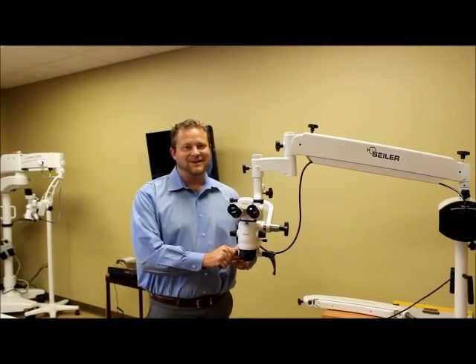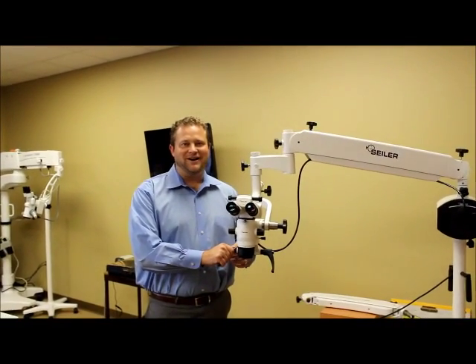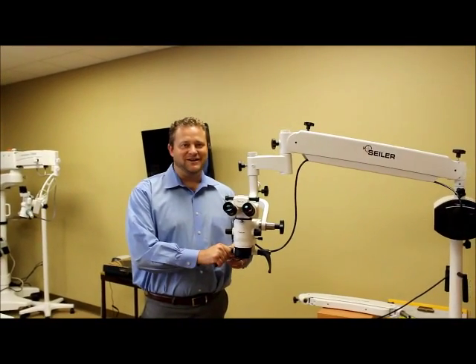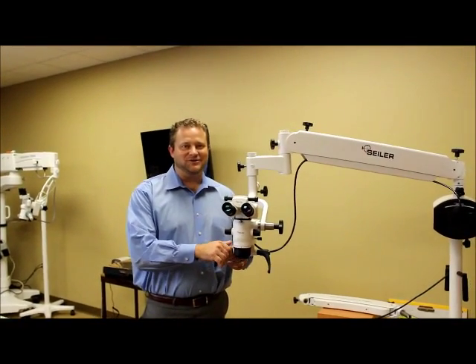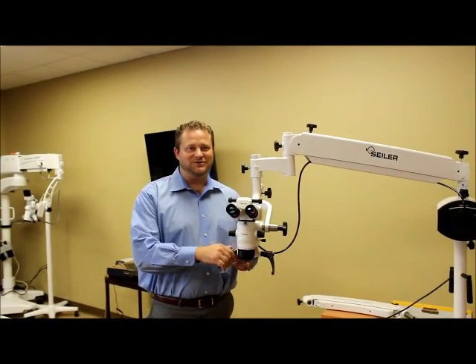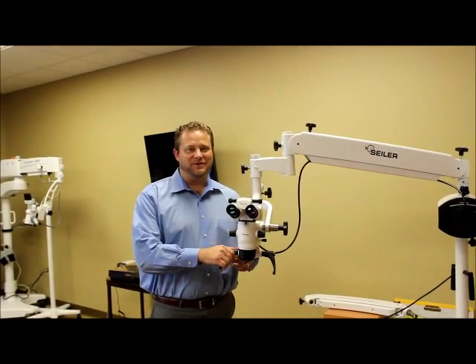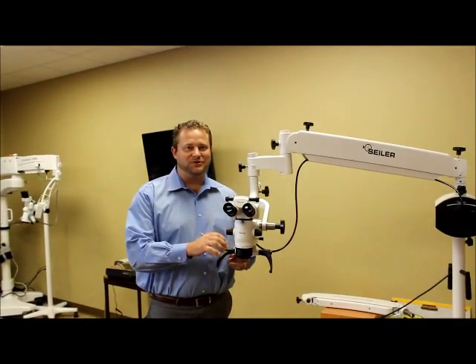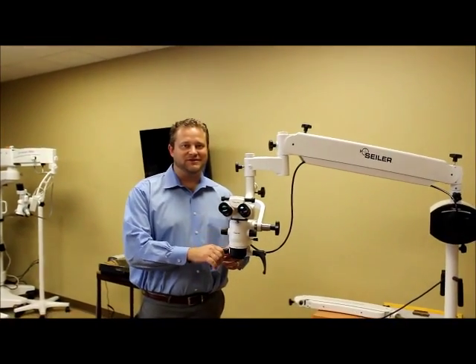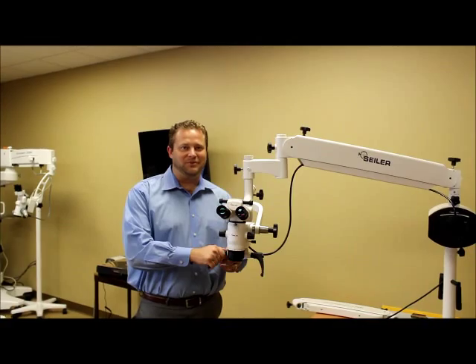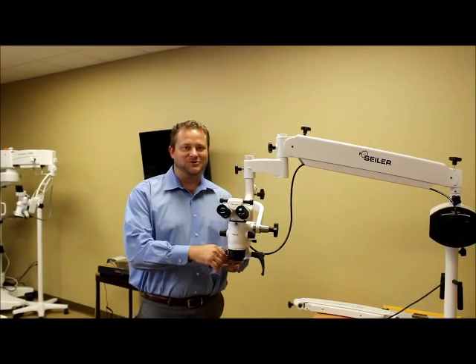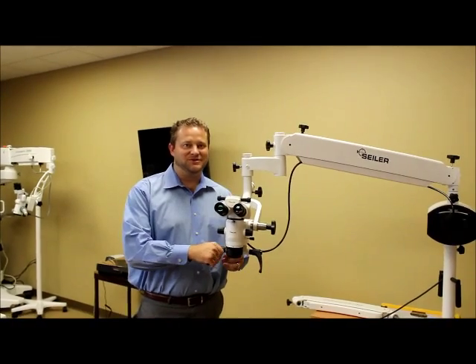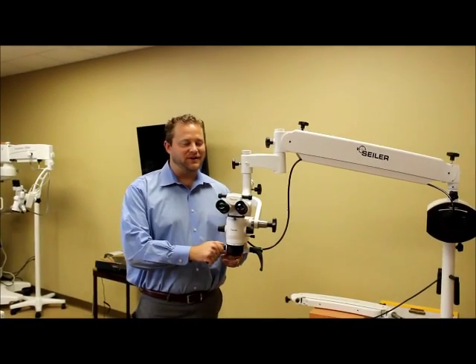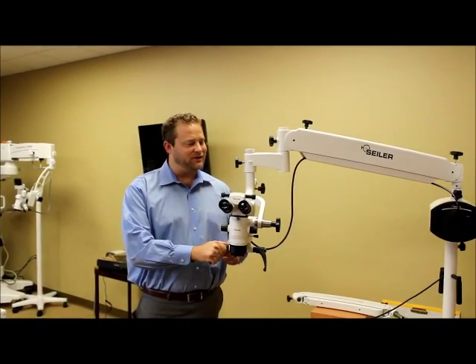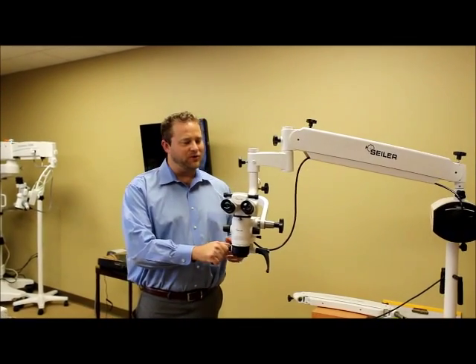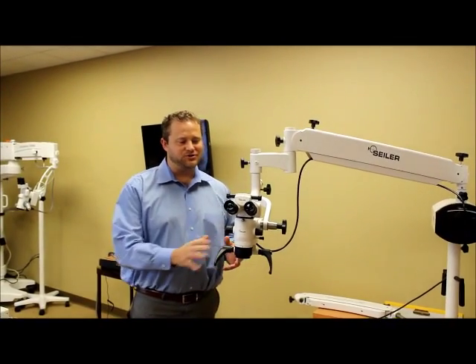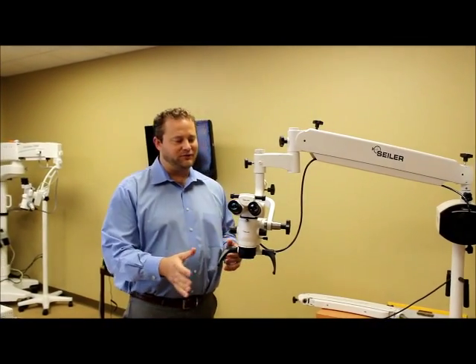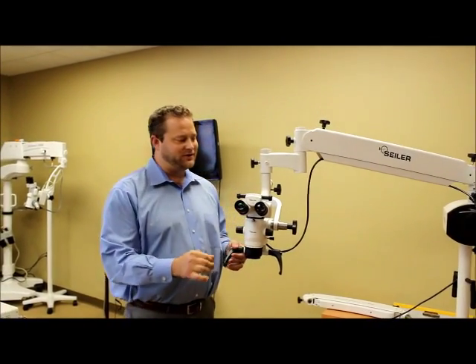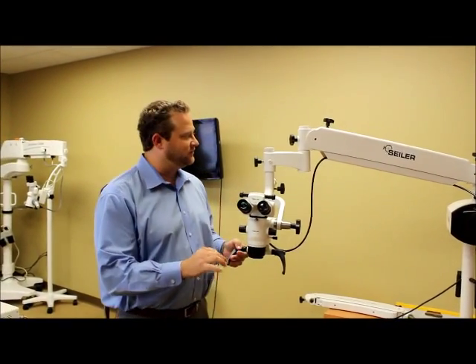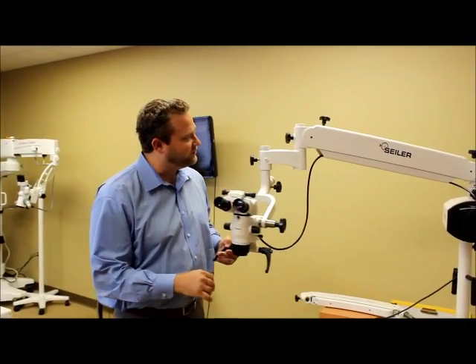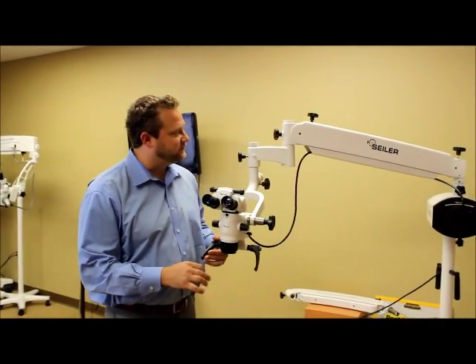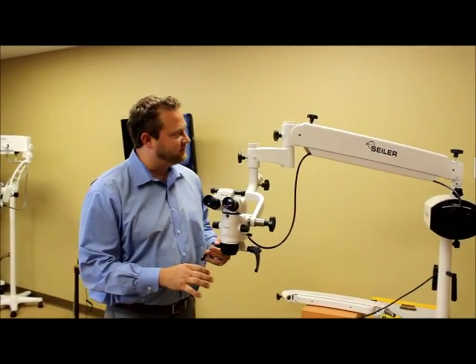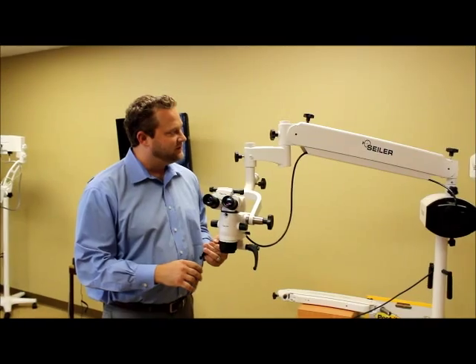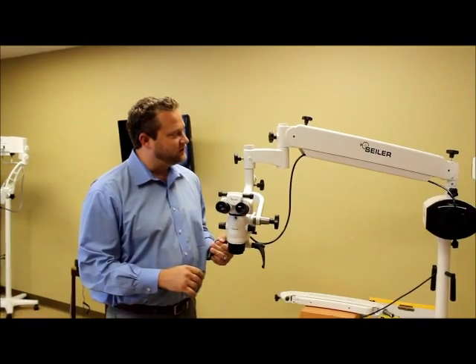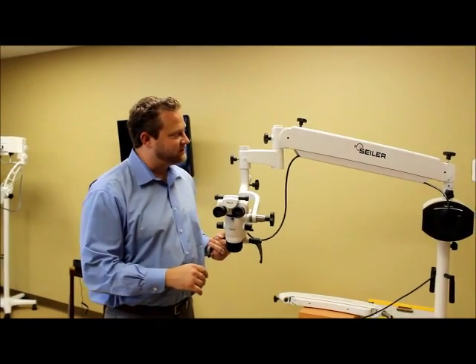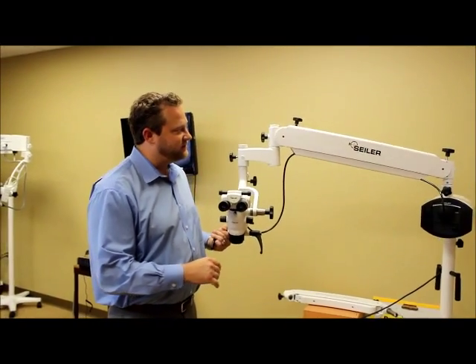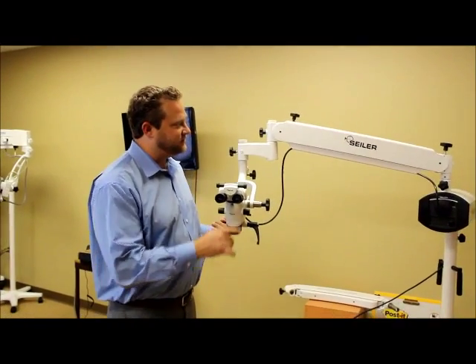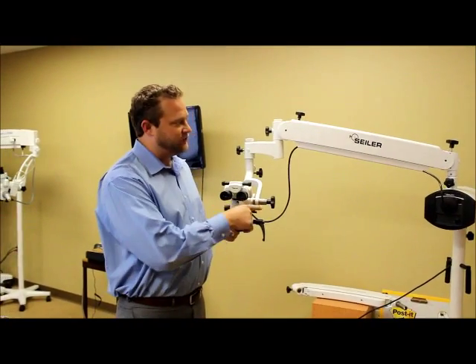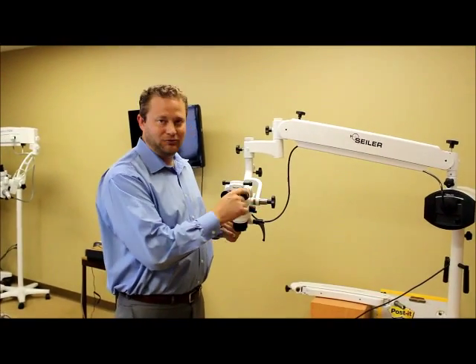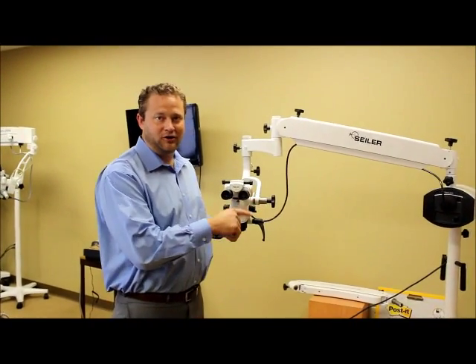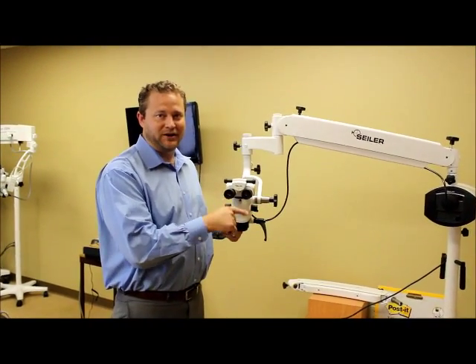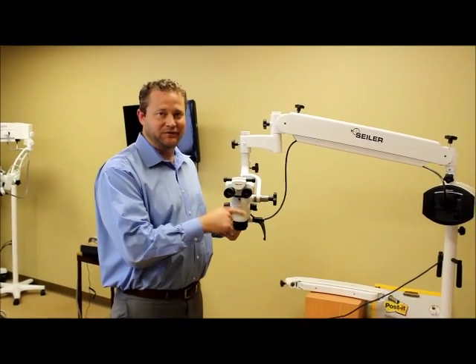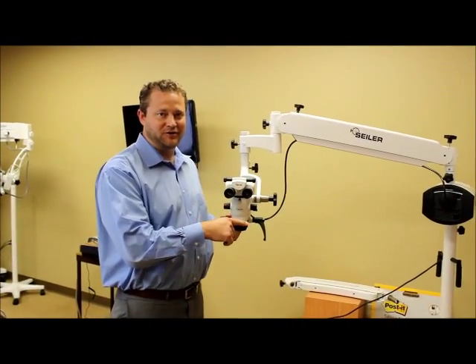Hi, I'm Dane Carlson, Division Manager over at Siler Microscopes. What I wanted to show everyone here briefly today was the addition of our new long panographic arm.